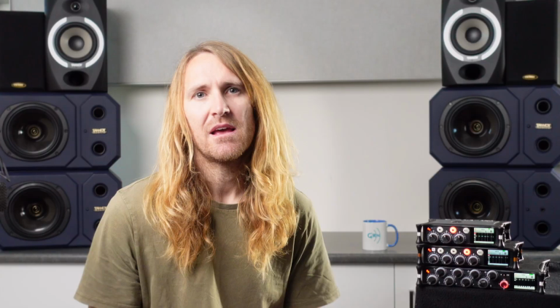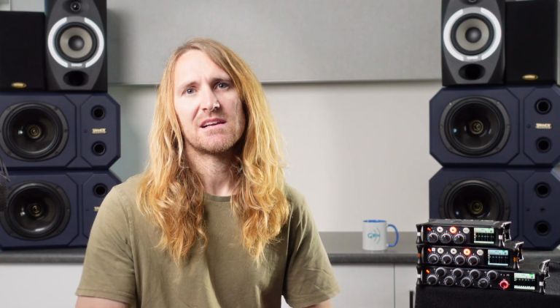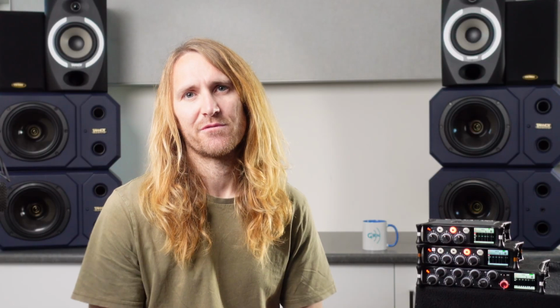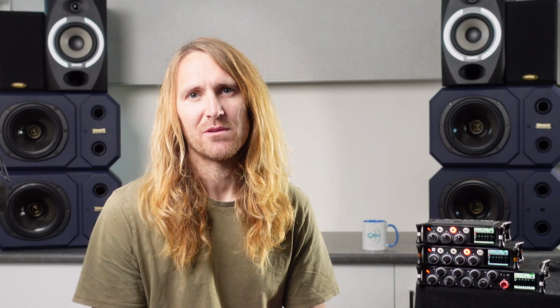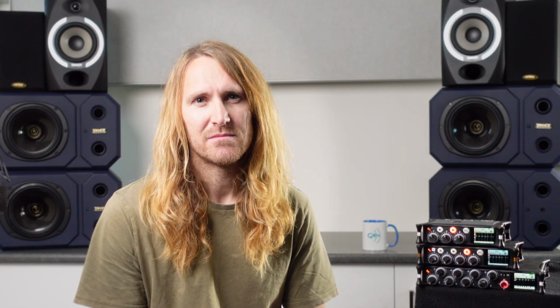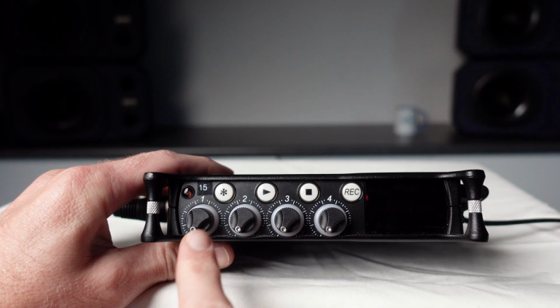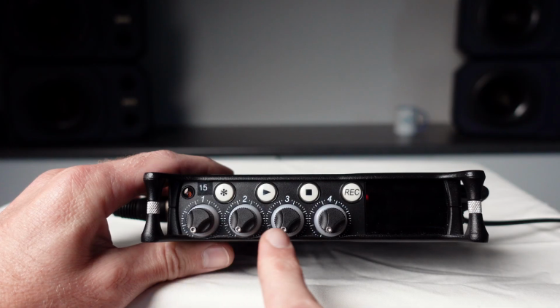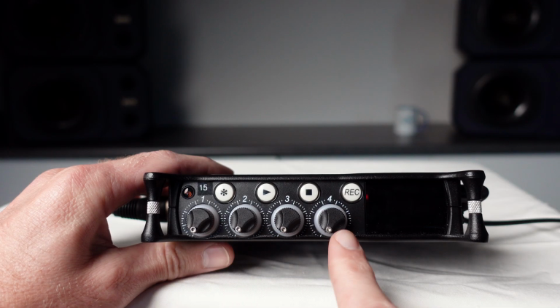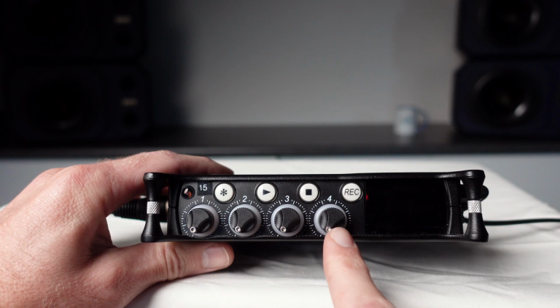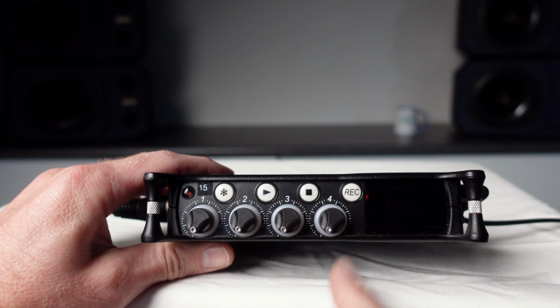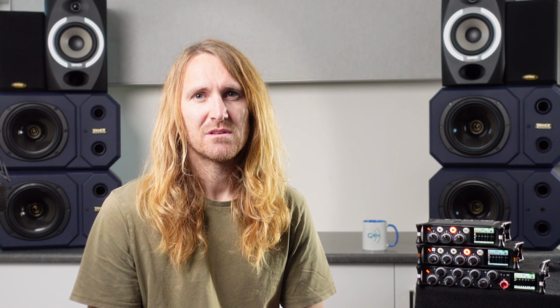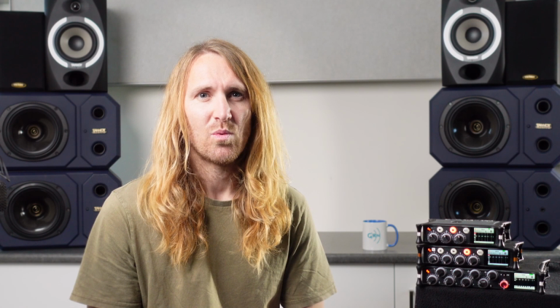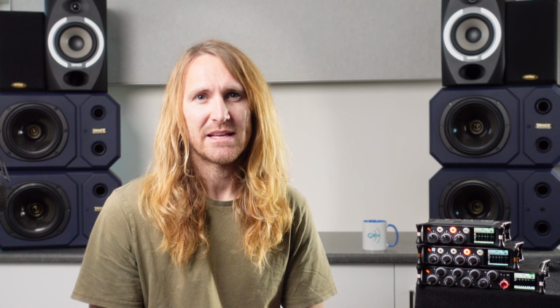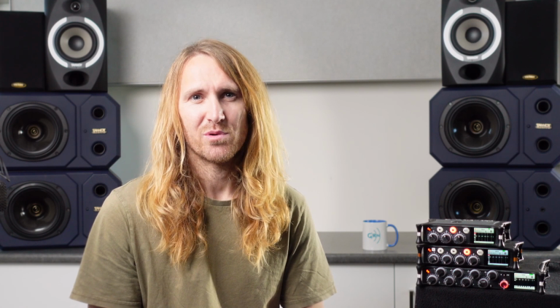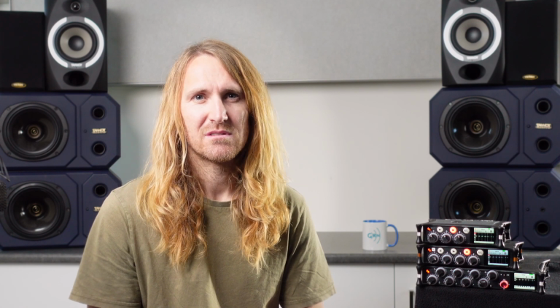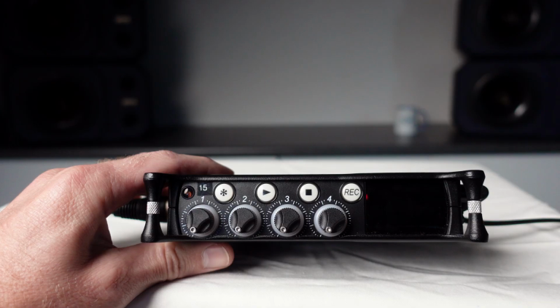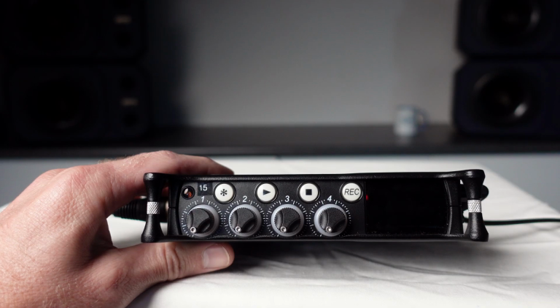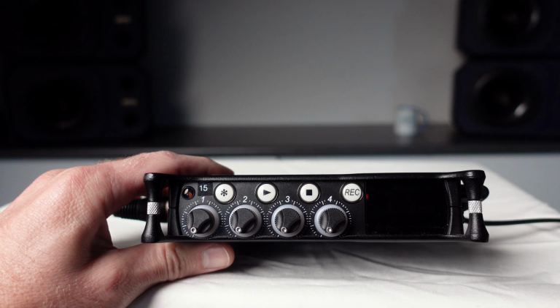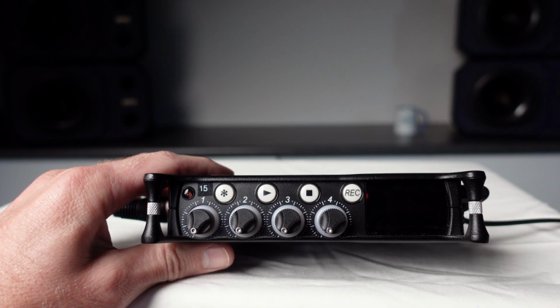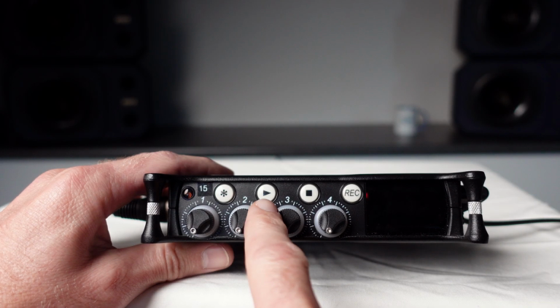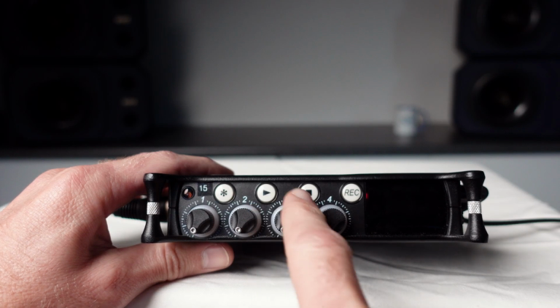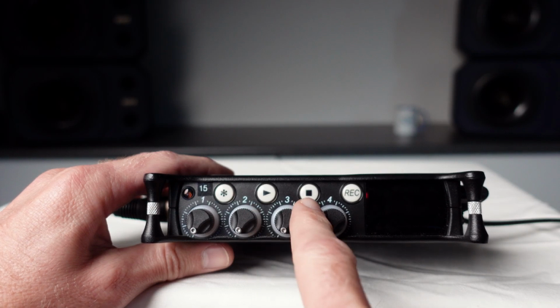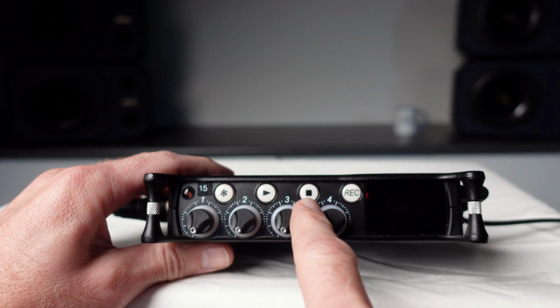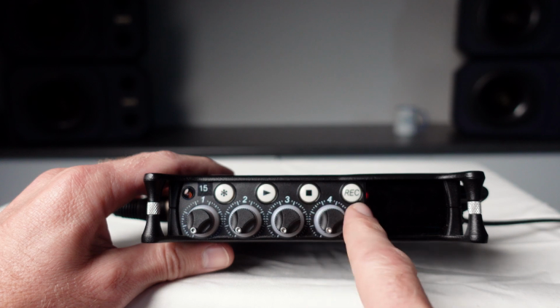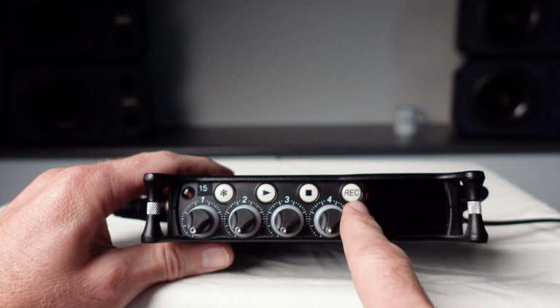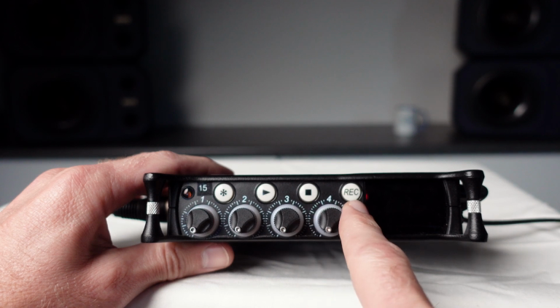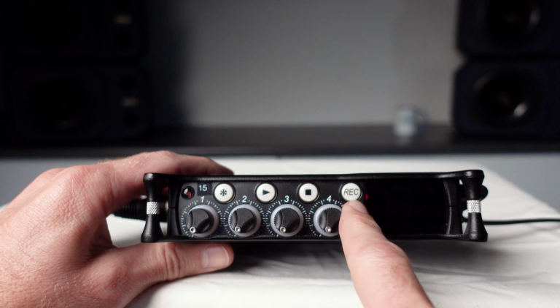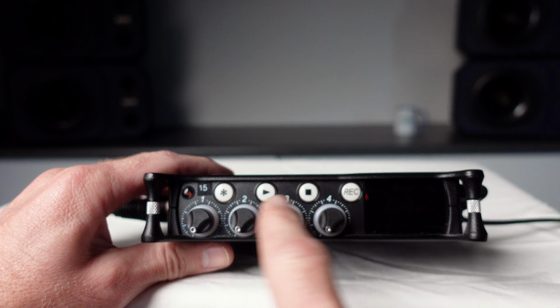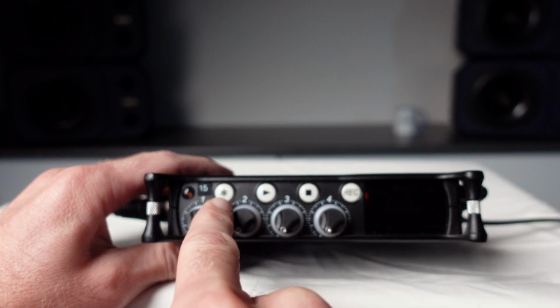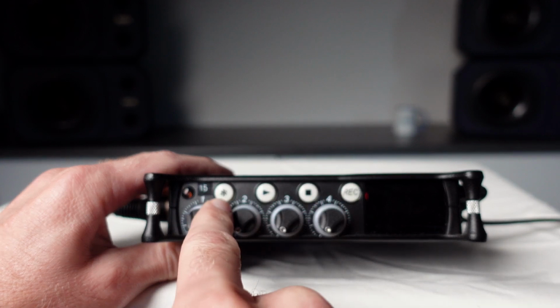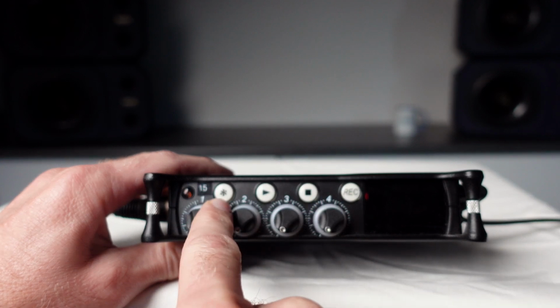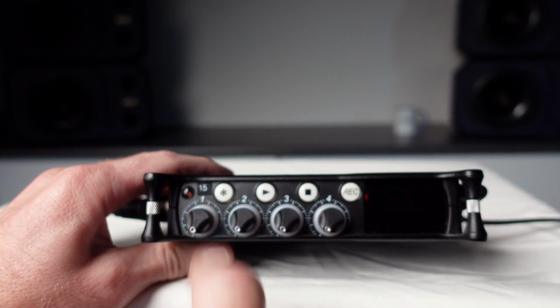Now let's have a look at the front panel. Here we can see four level control knobs, one for each input. We have our play, stop and record buttons, and we also have the start button which I'll talk about later.